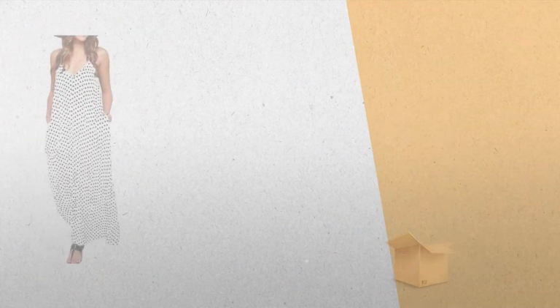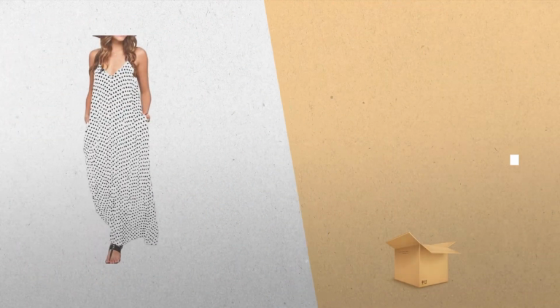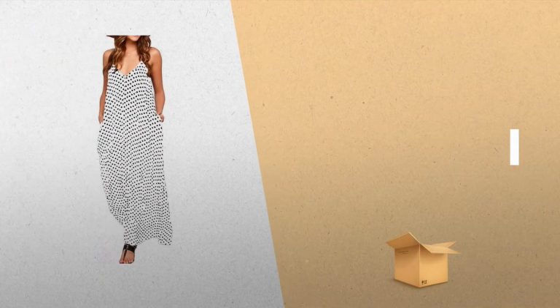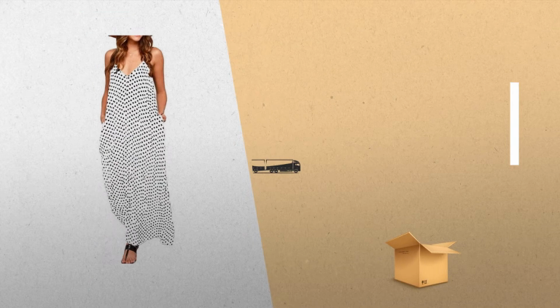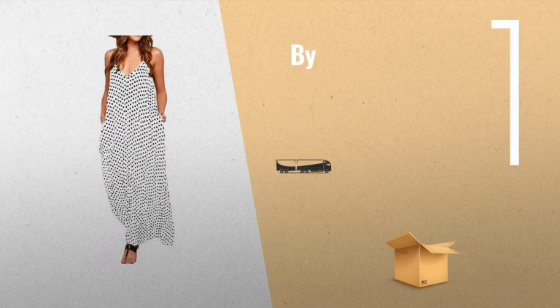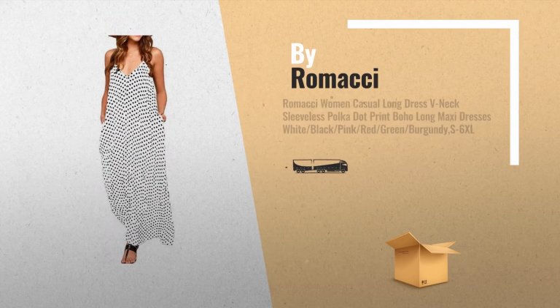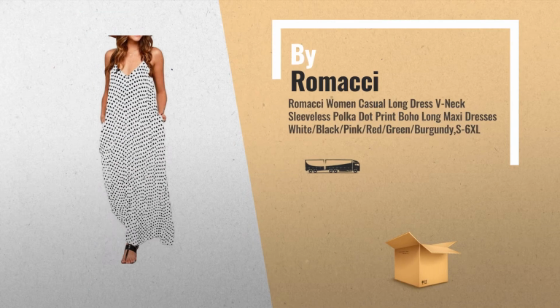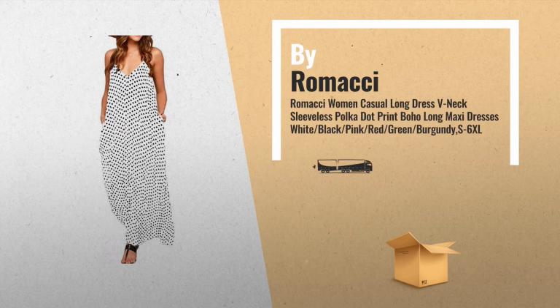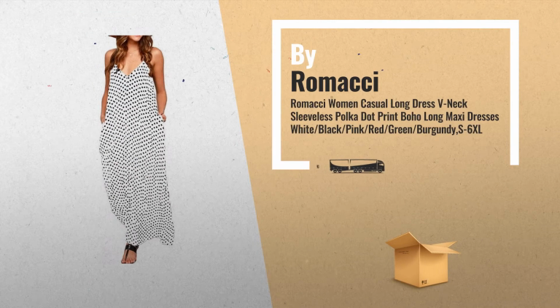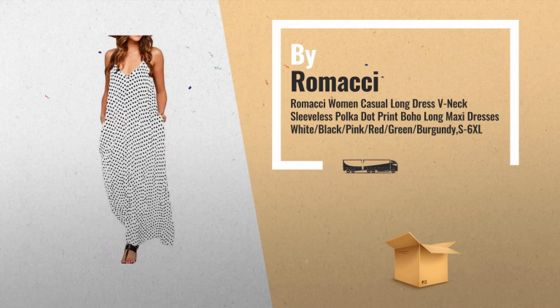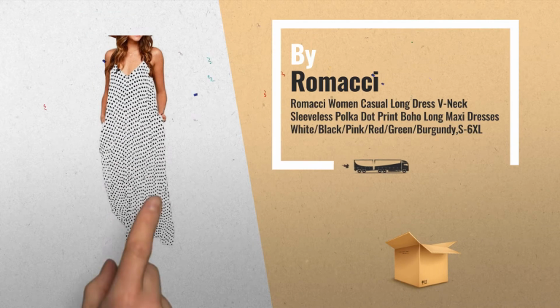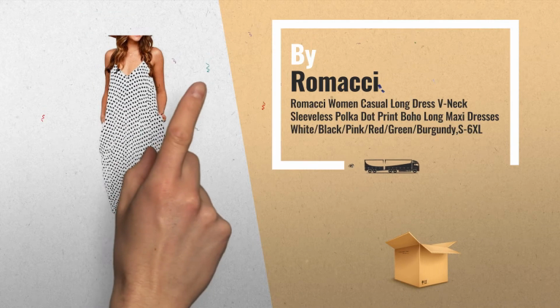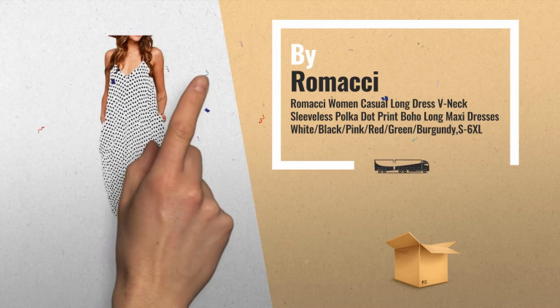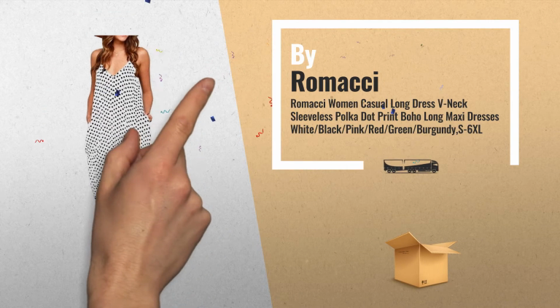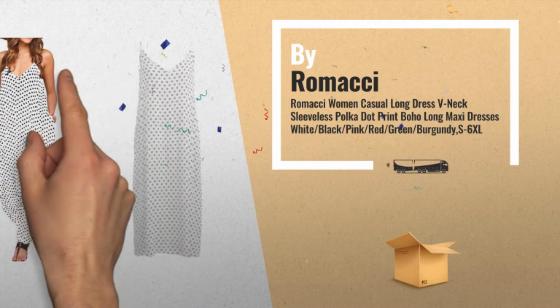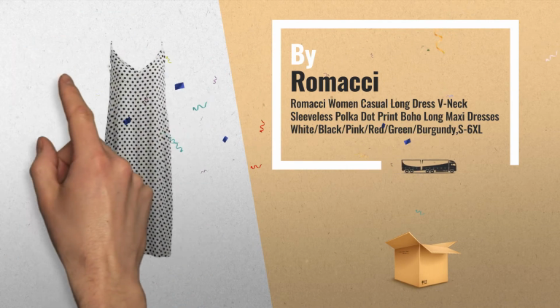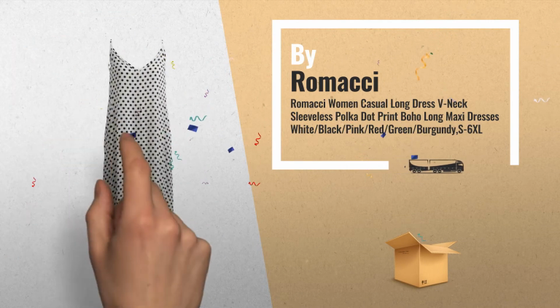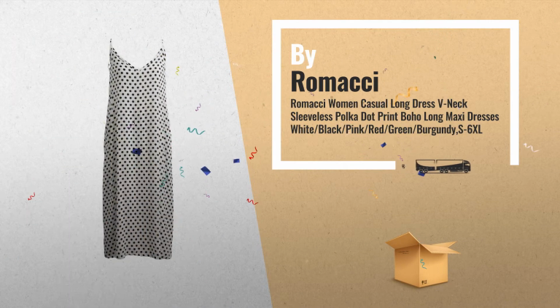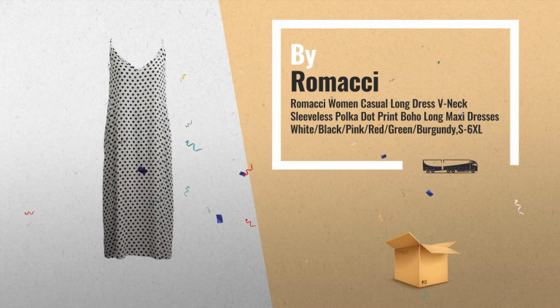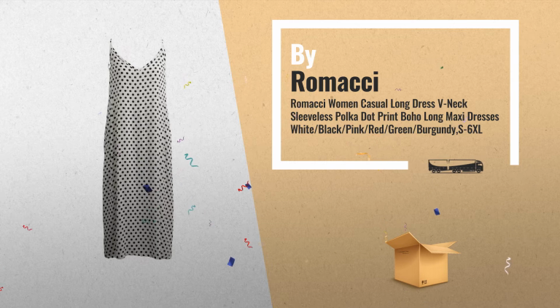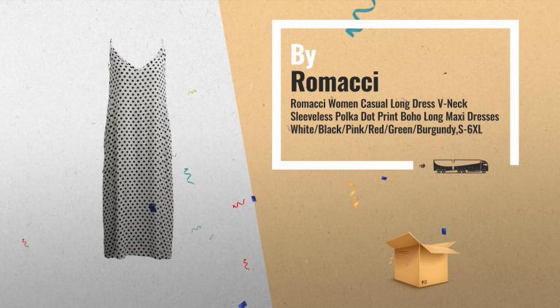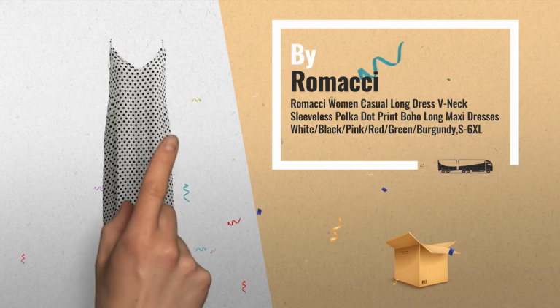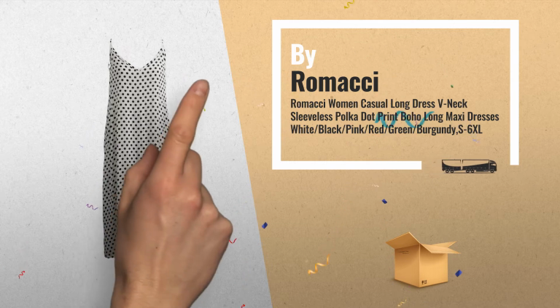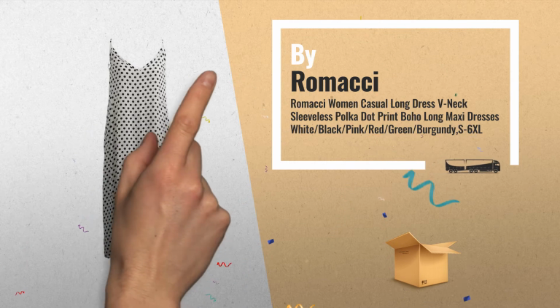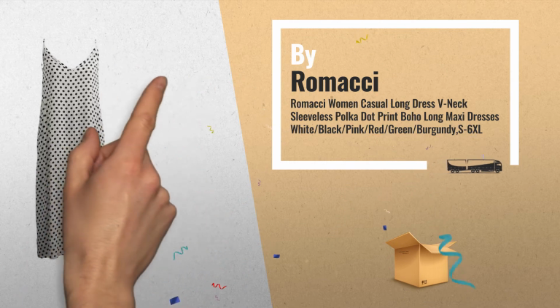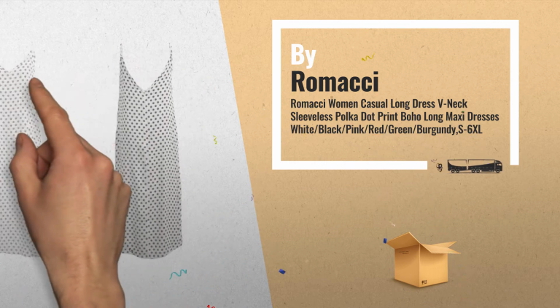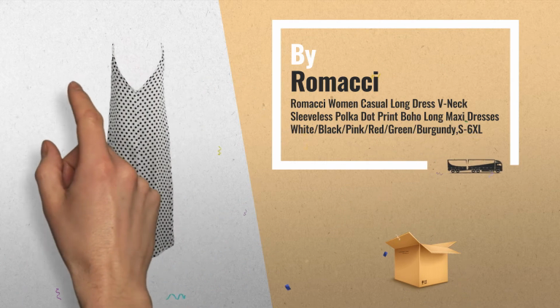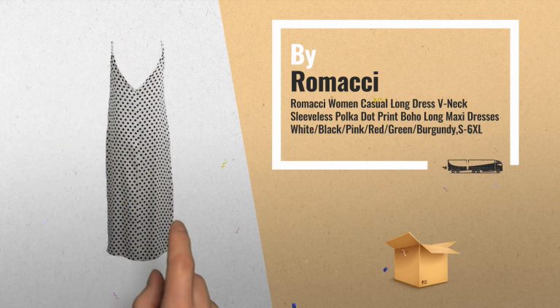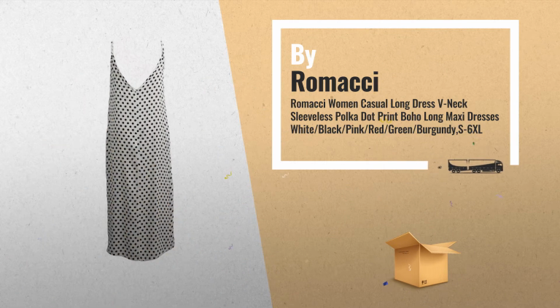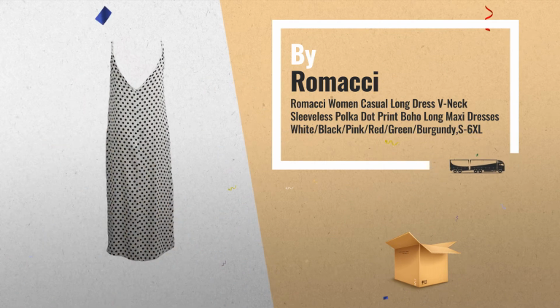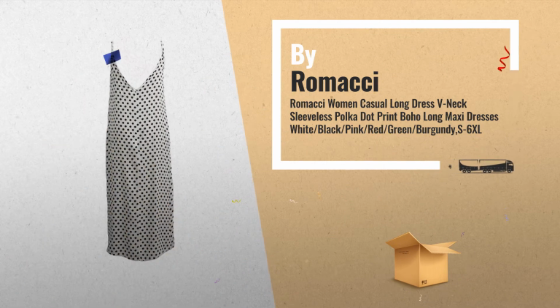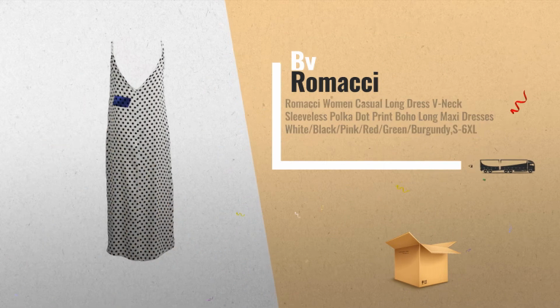Number 2, featuring a V-neck, spaghetti strap, sleeveless, loose, ankle length, vintage polka dot print and pockets, by Romaxi.